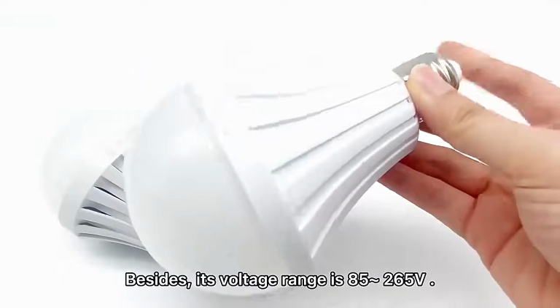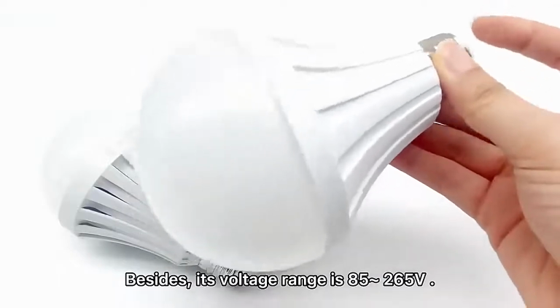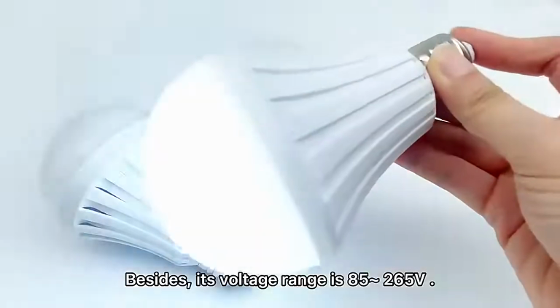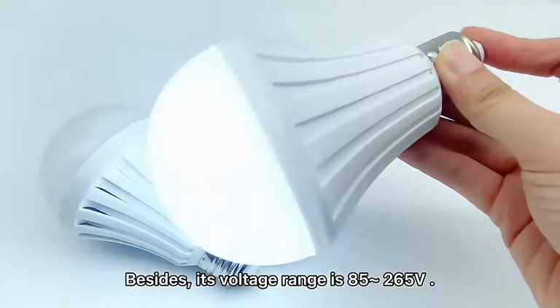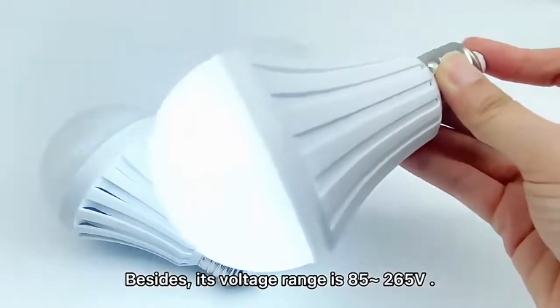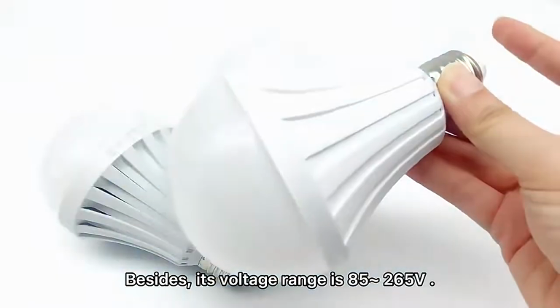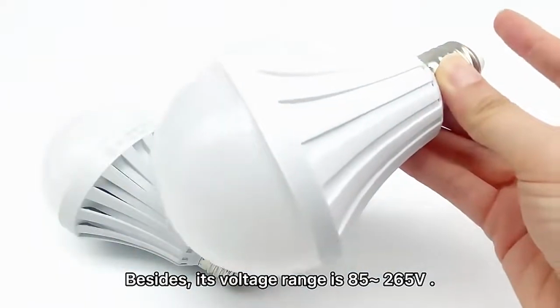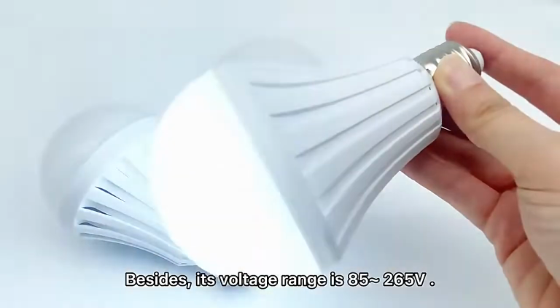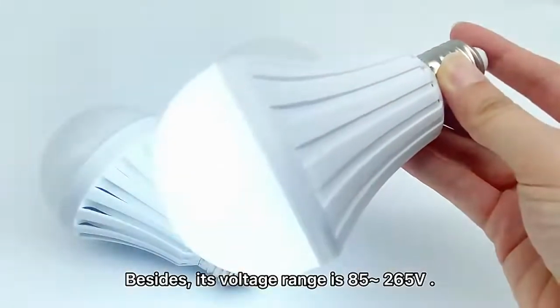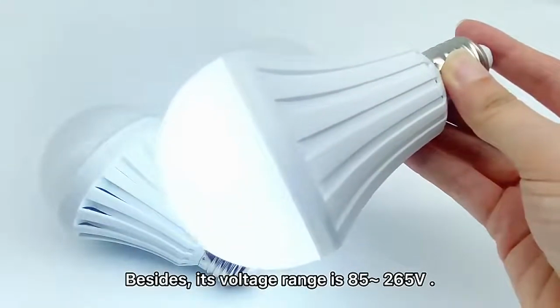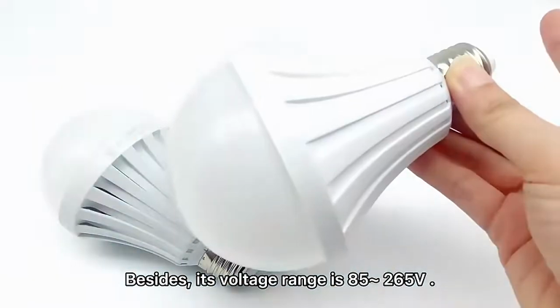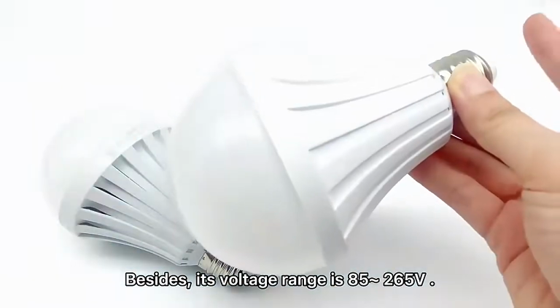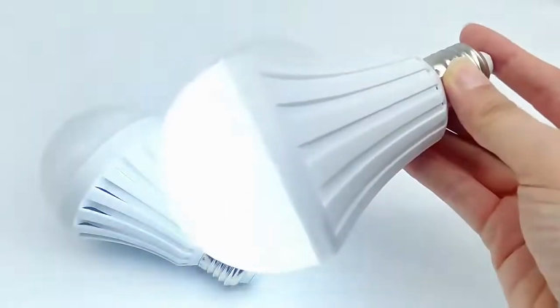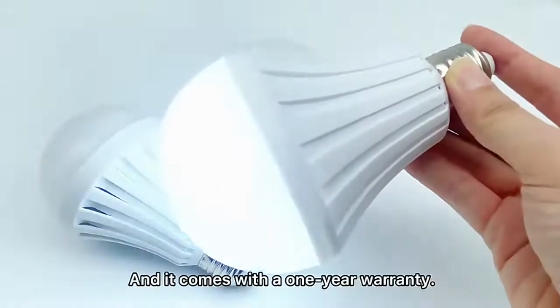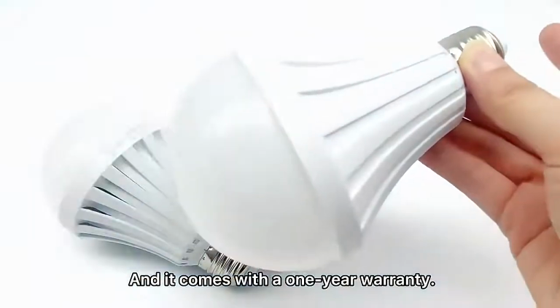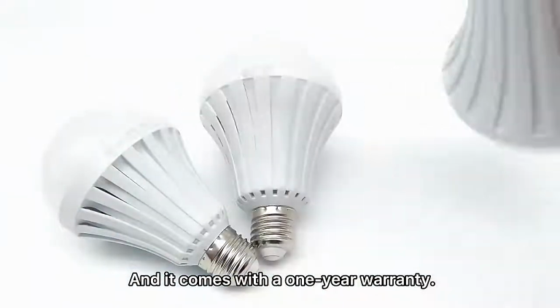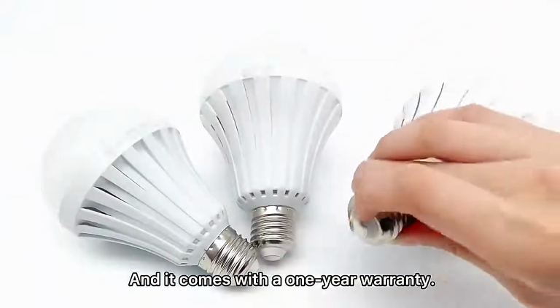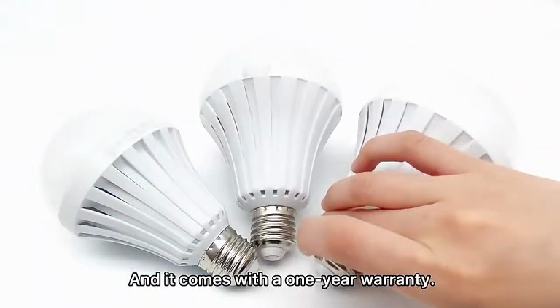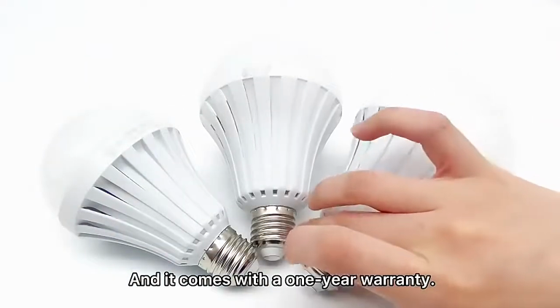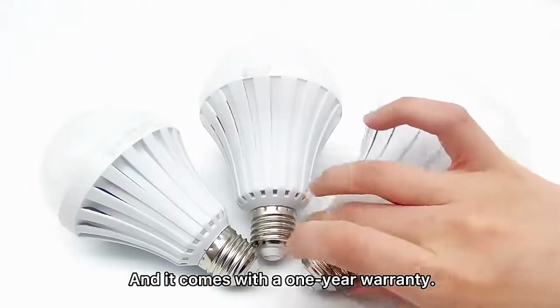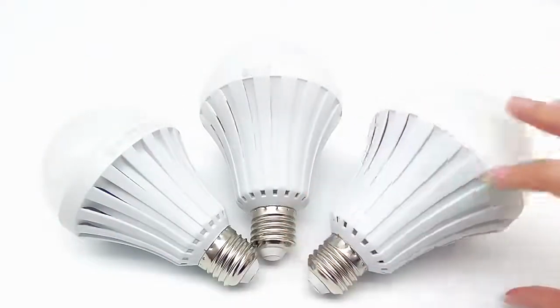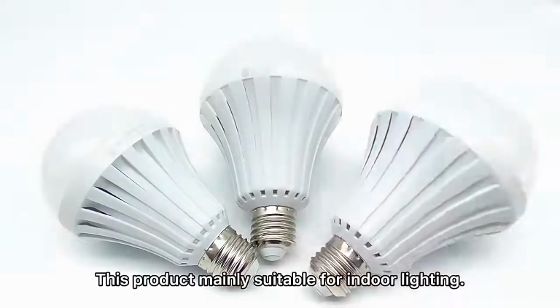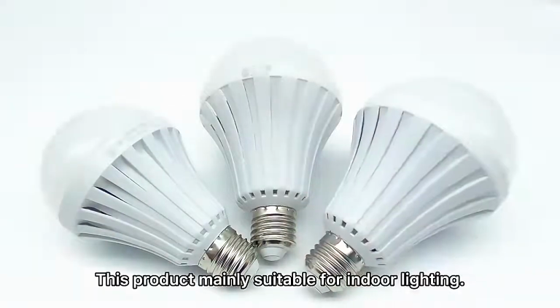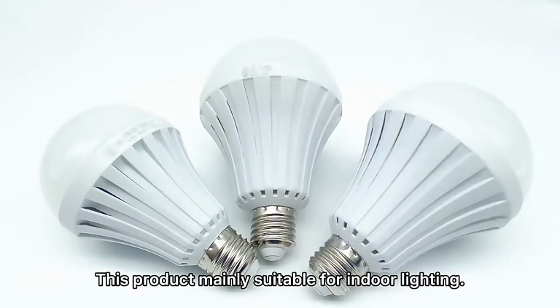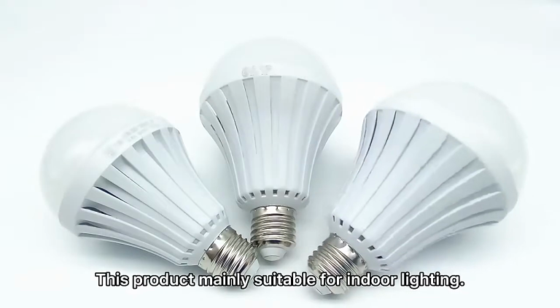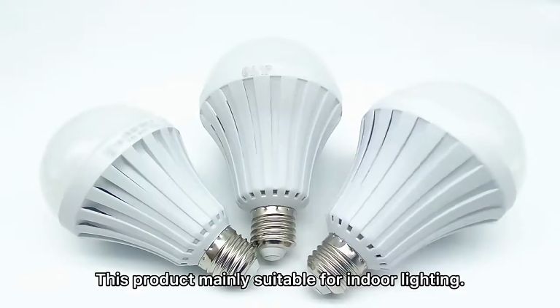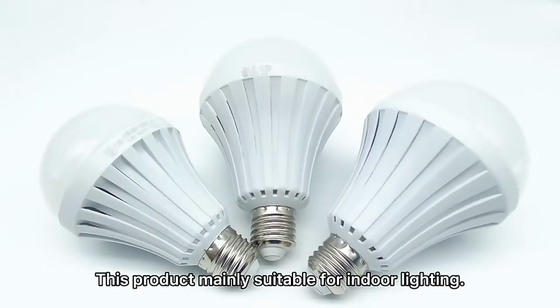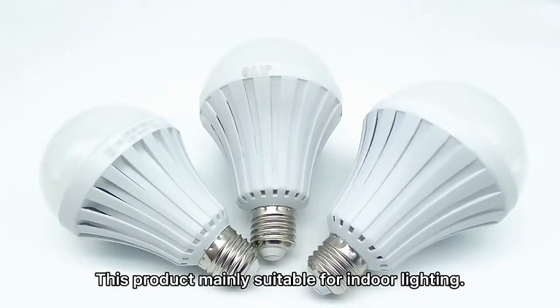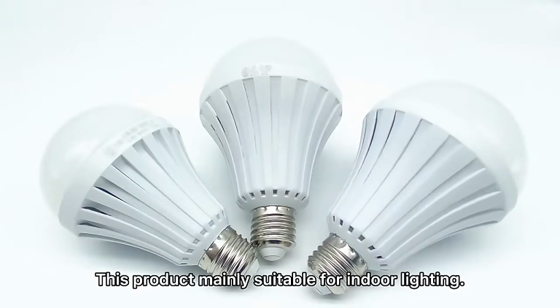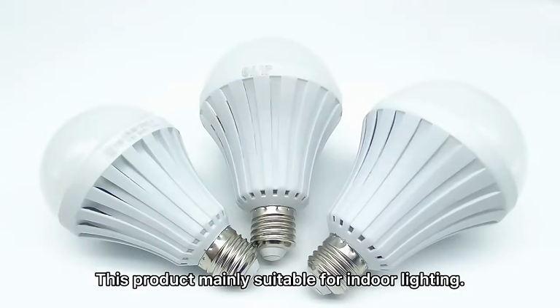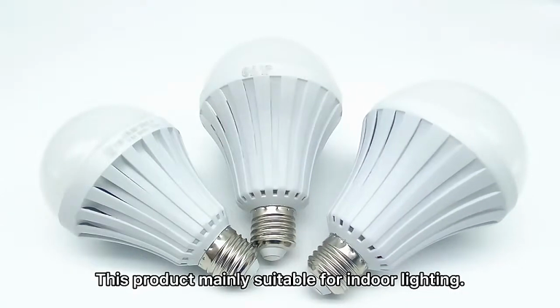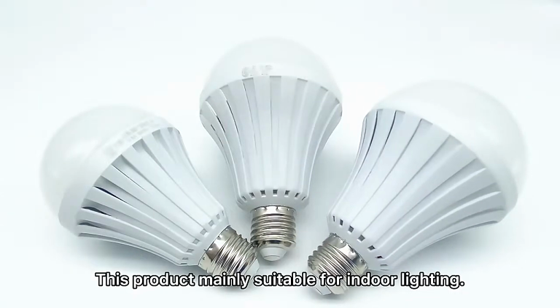Besides, its voltage rate is 85 to 265V and it comes with a 1 year warranty. This product is very suitable for outdoor lighting.